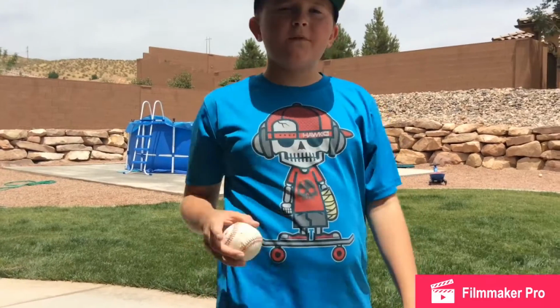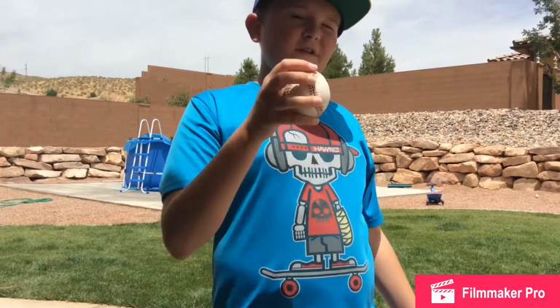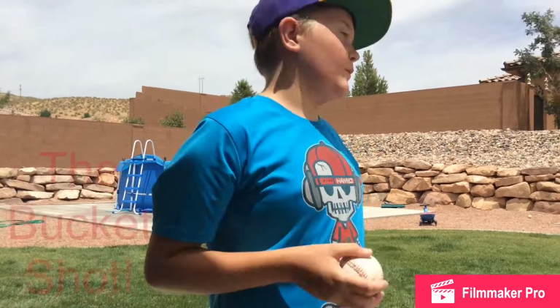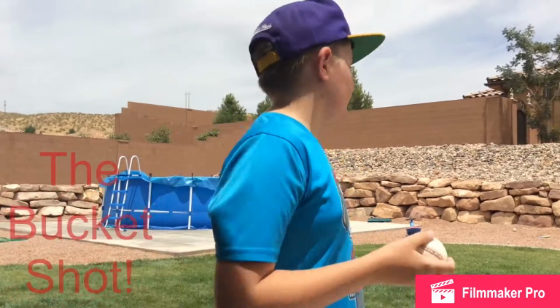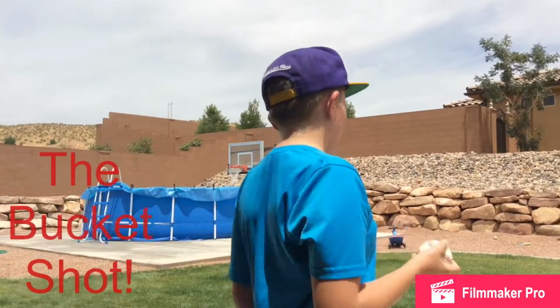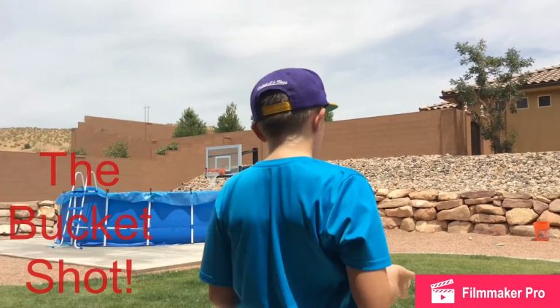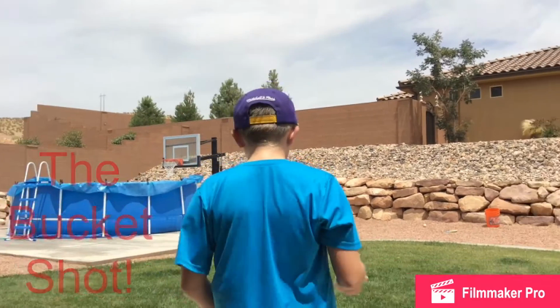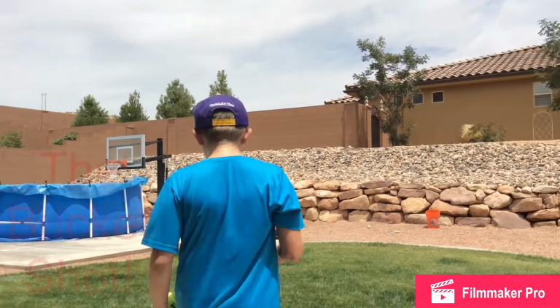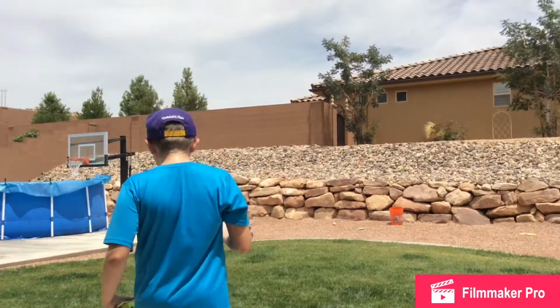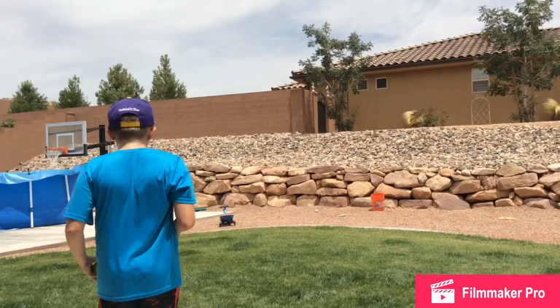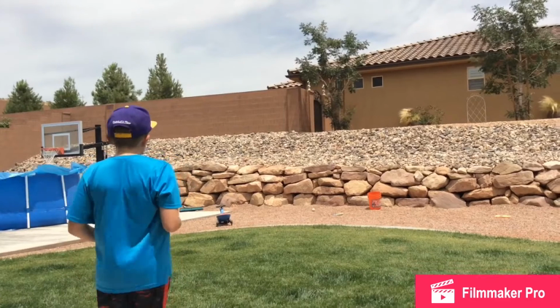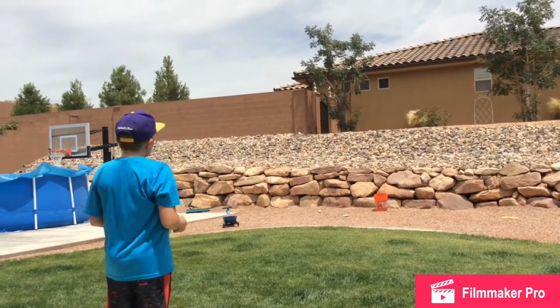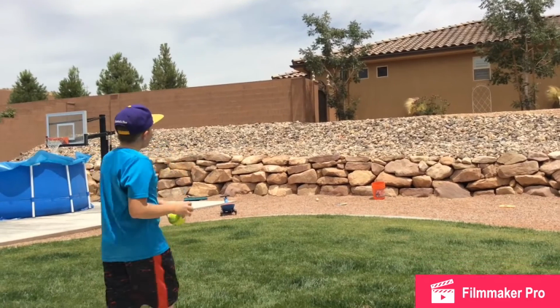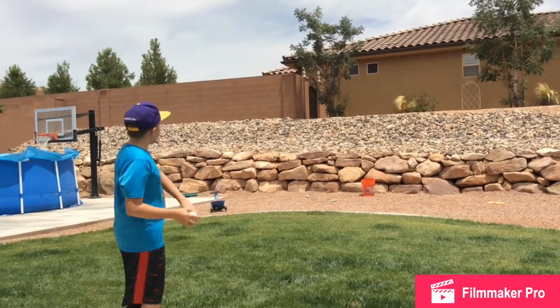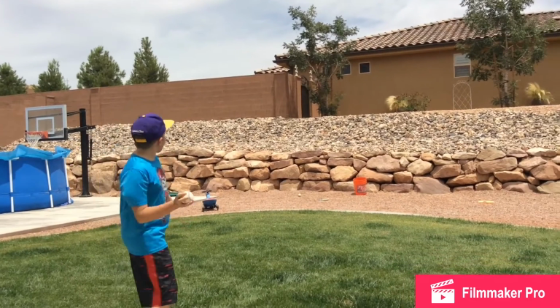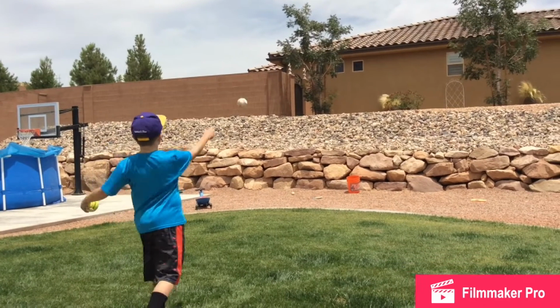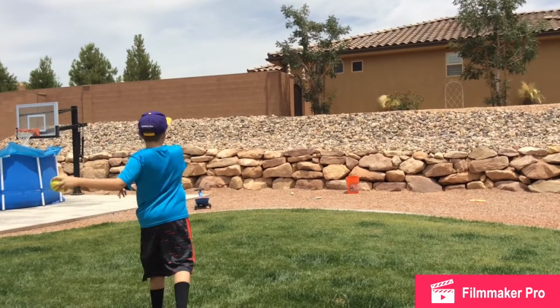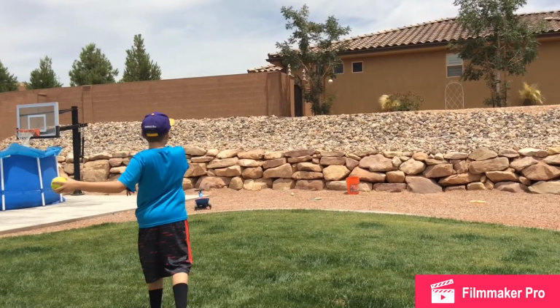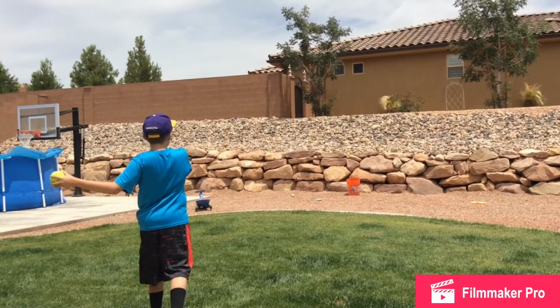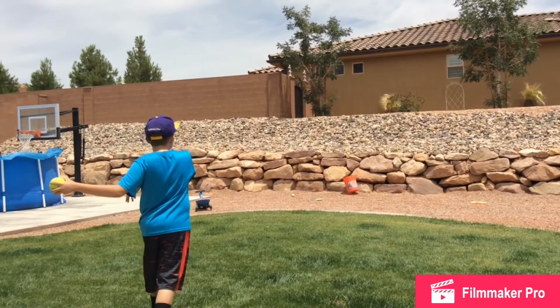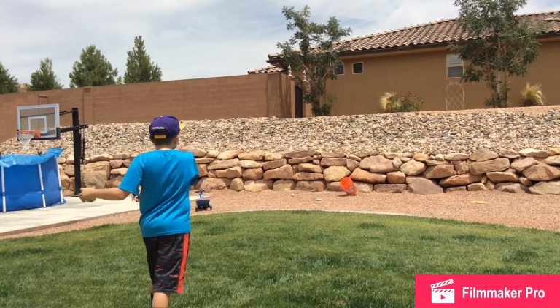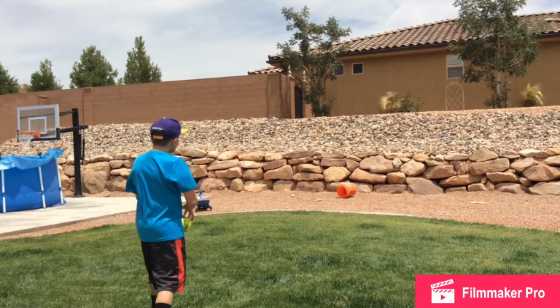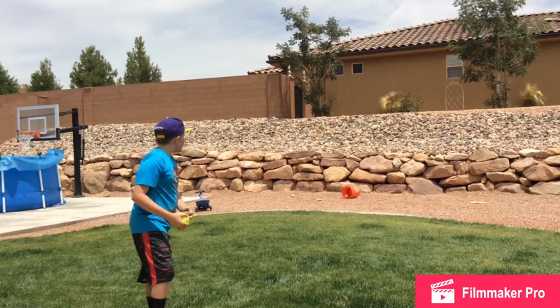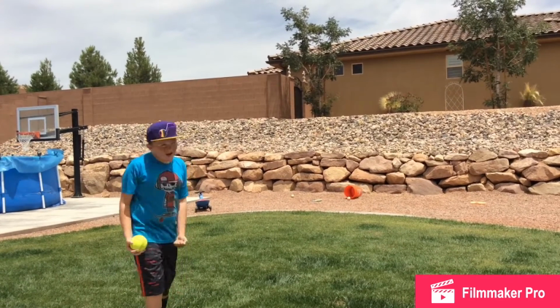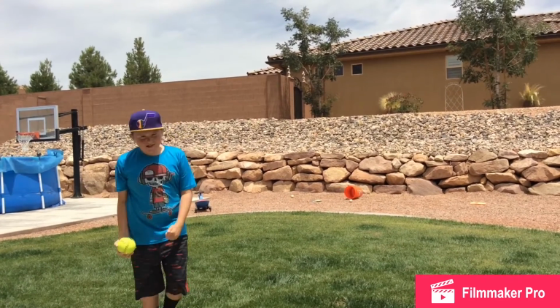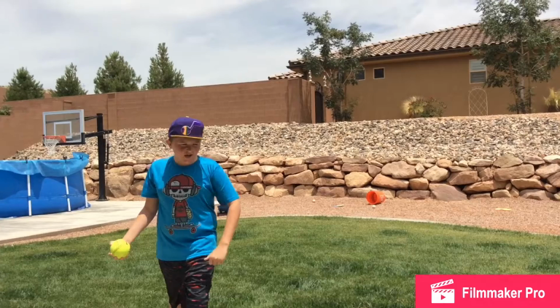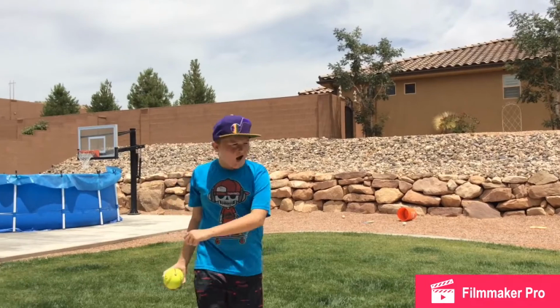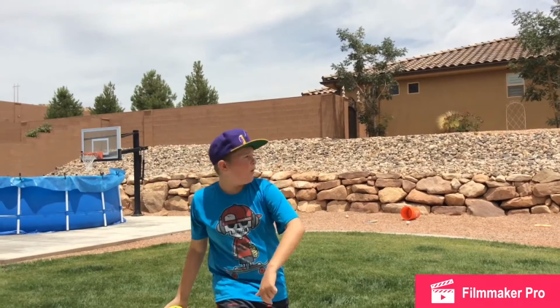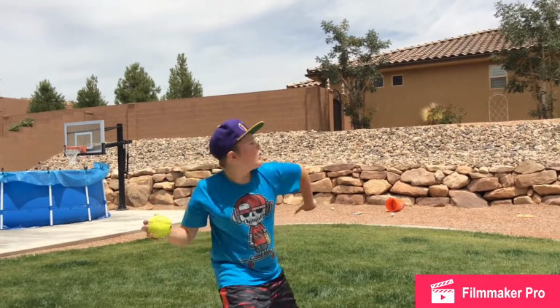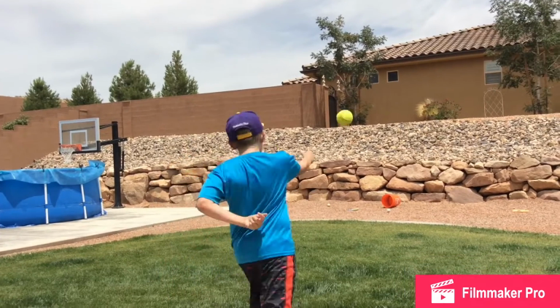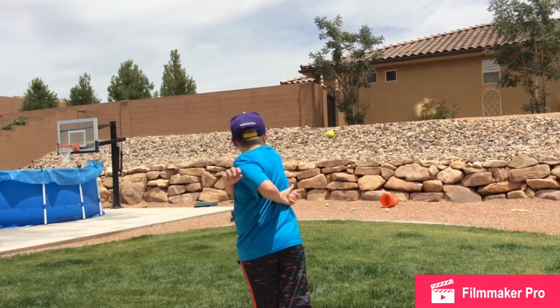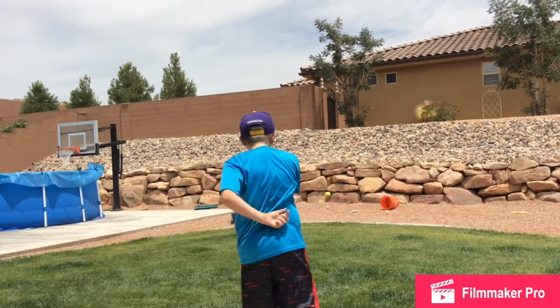This is the bucket shot. Yeah! Let's go! Woo!